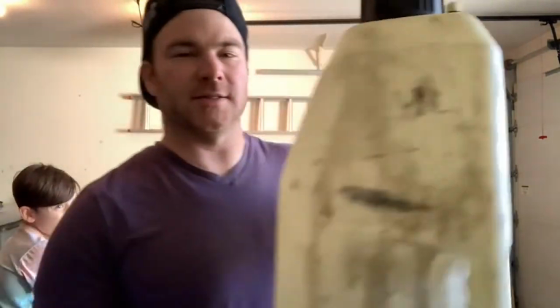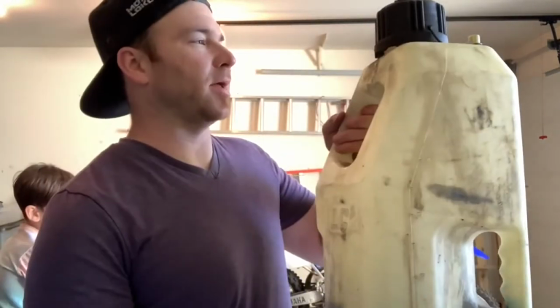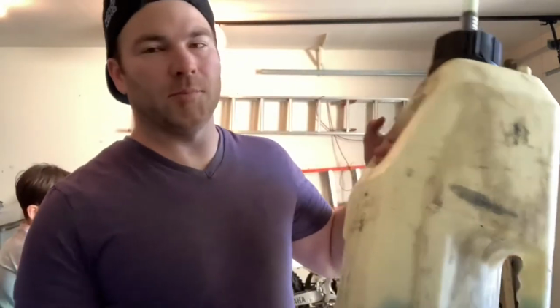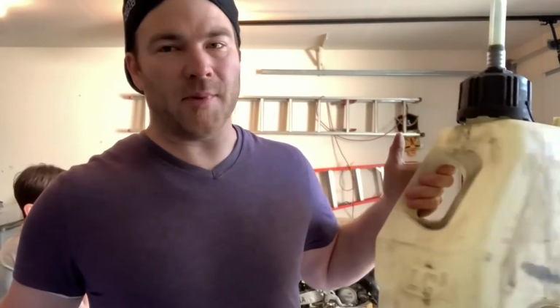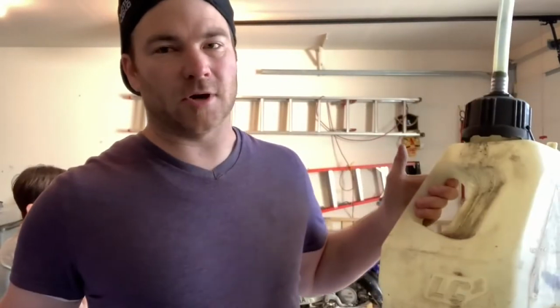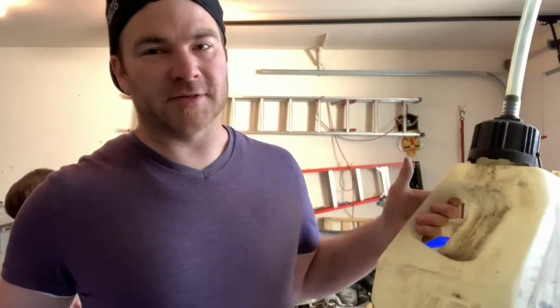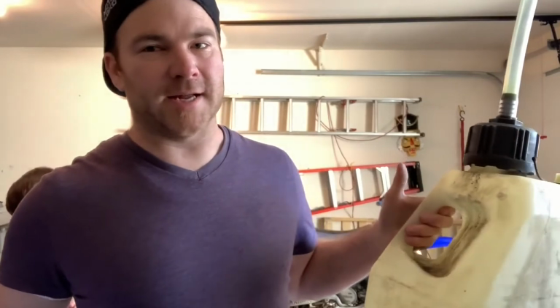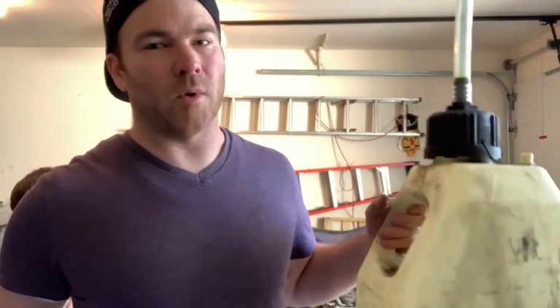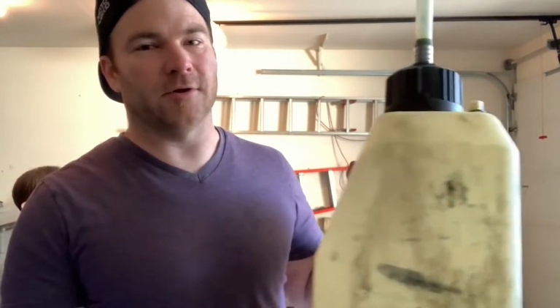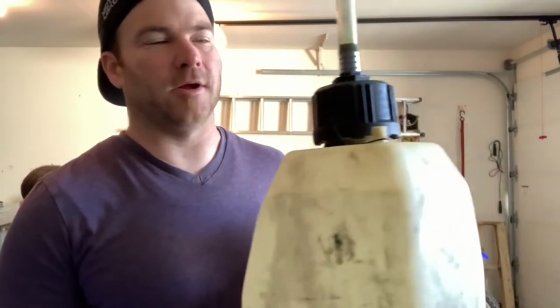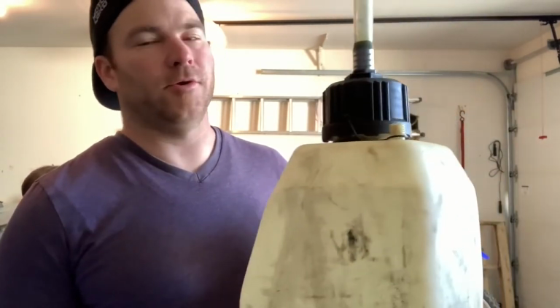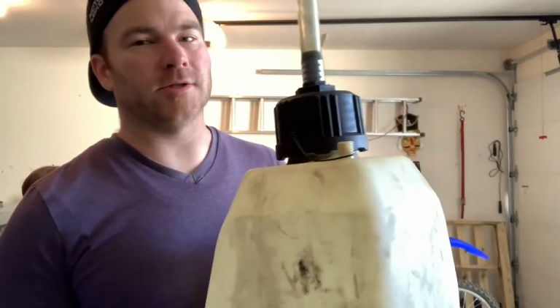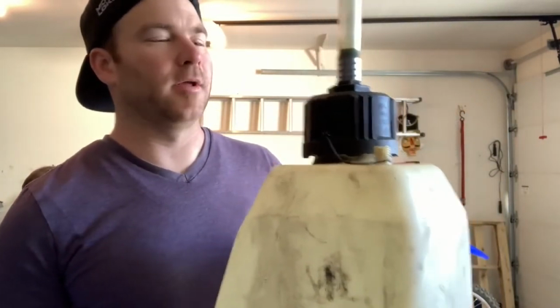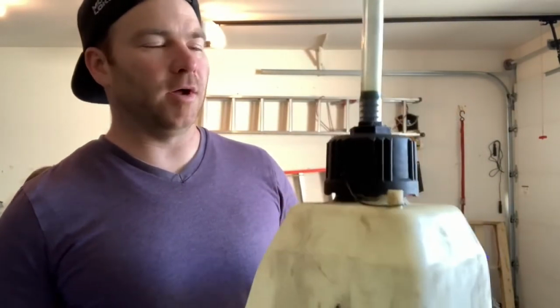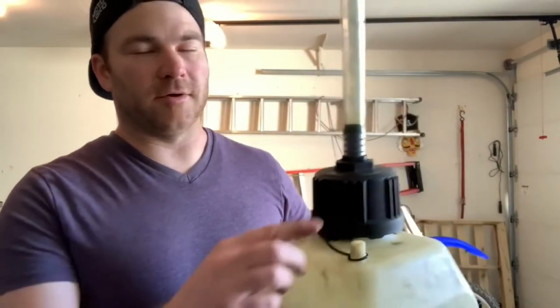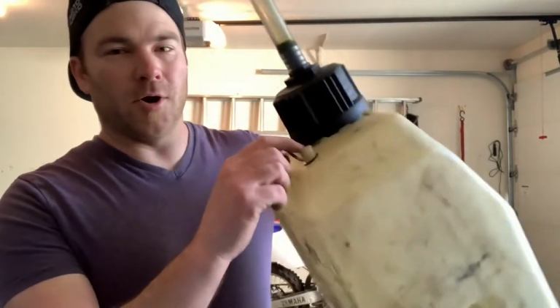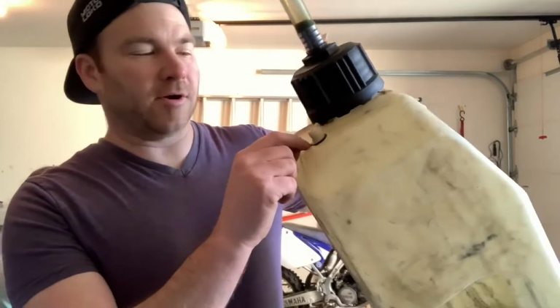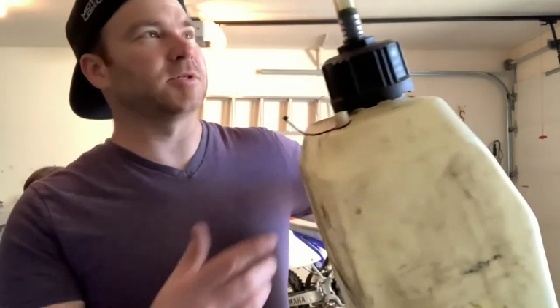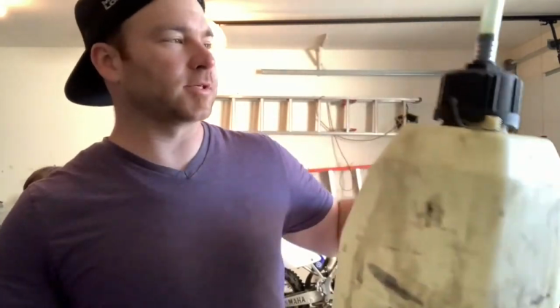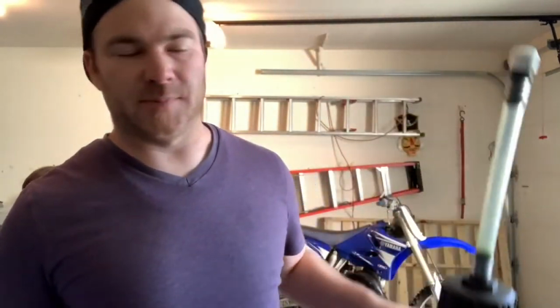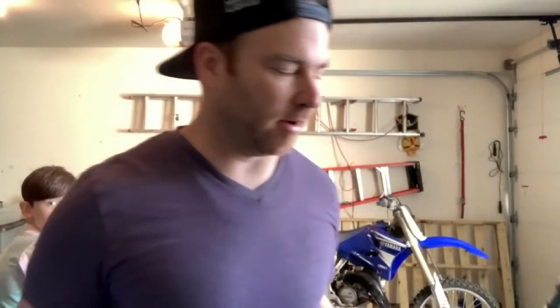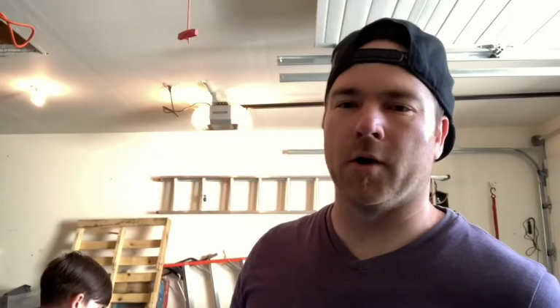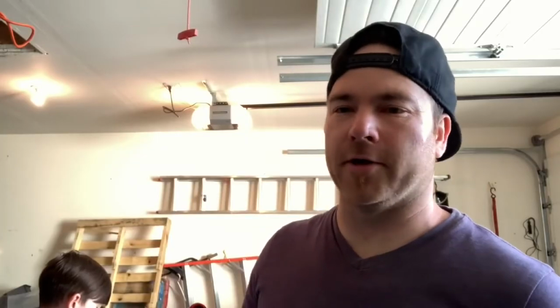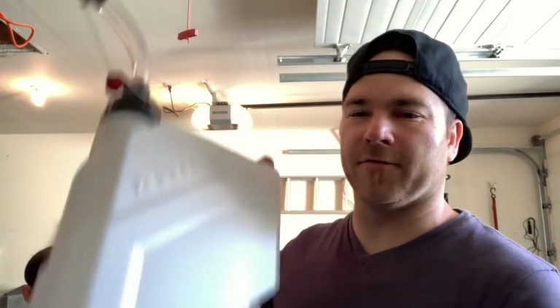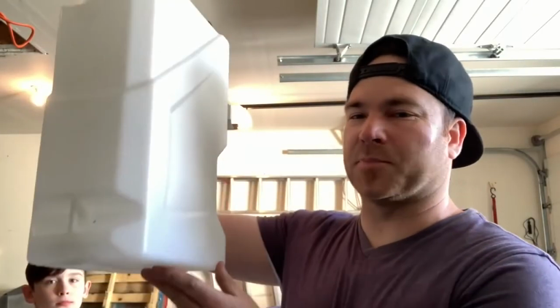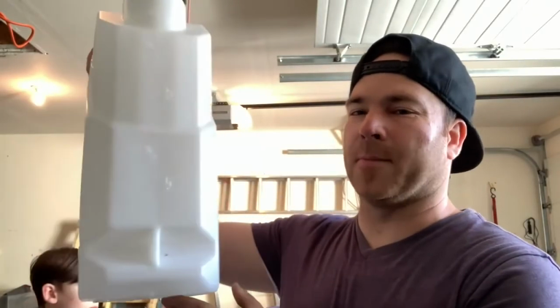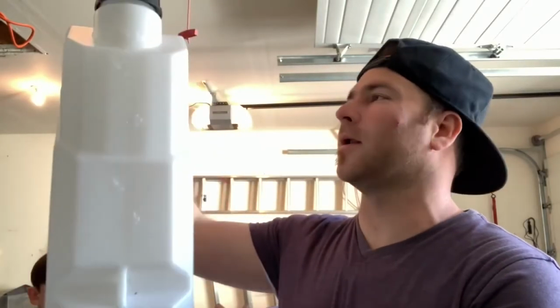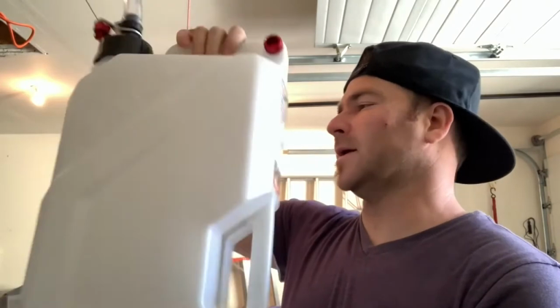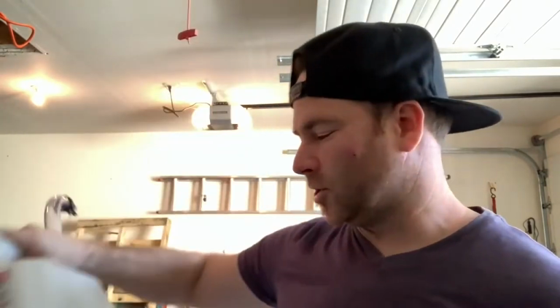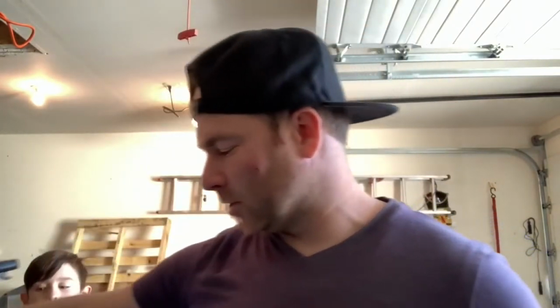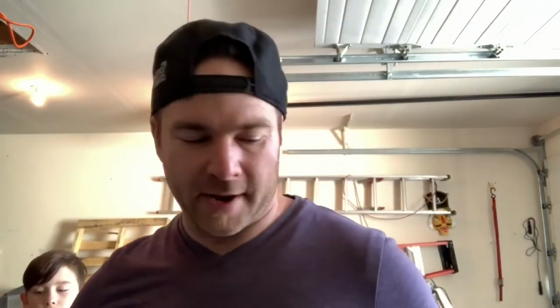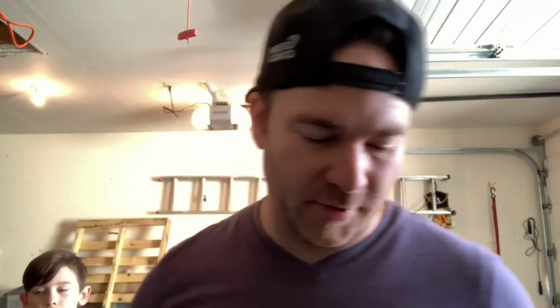The other problem with my old gas can is that it is very top-heavy and upright. So if you put it in the back of the truck and it's not tied down or wedged in well, you go around a turn, it falls over — no breather cap — and there's gas spilling out. Now I know what you're thinking: this new gas jug is pretty upright too, so it could tip over in the back of a truck.